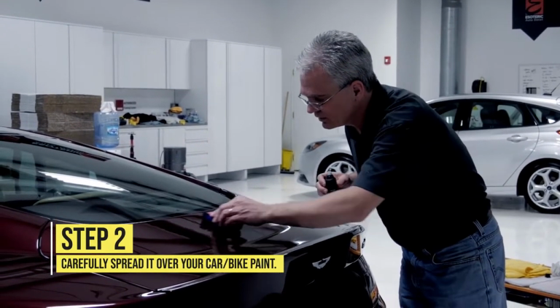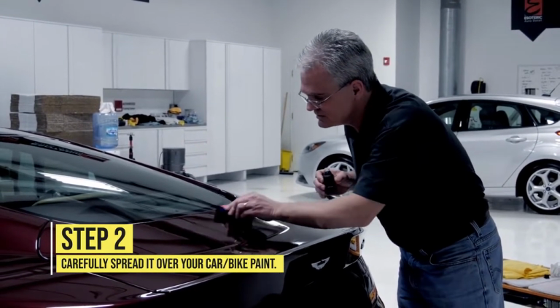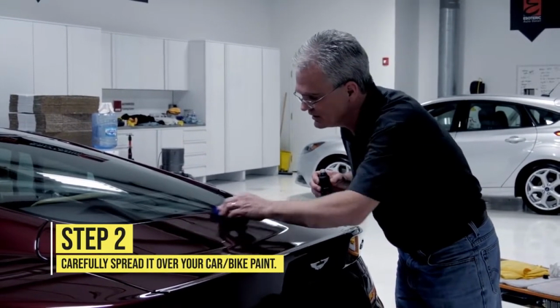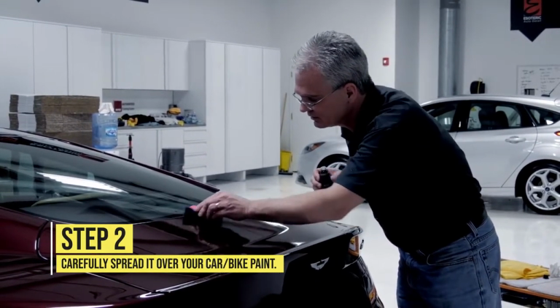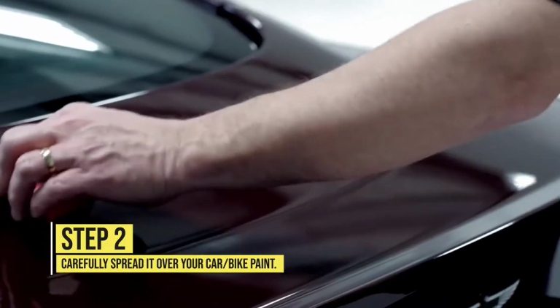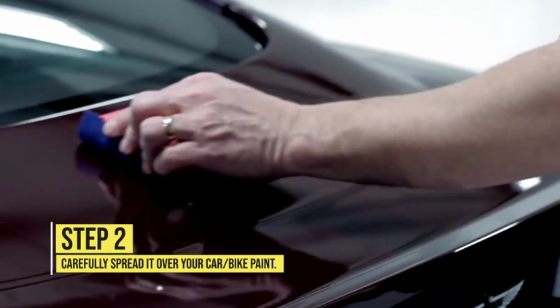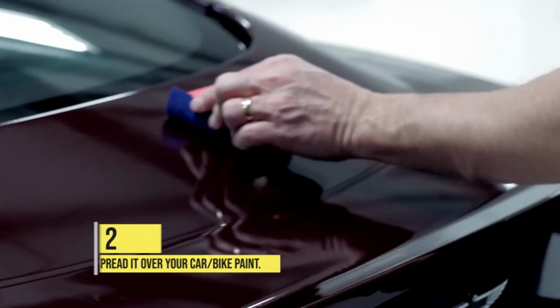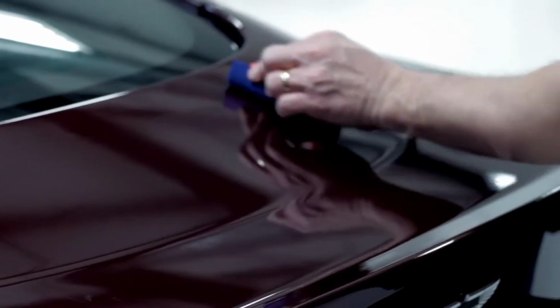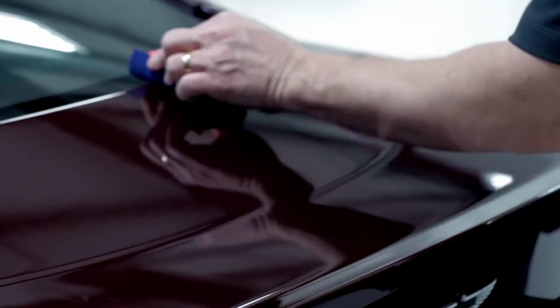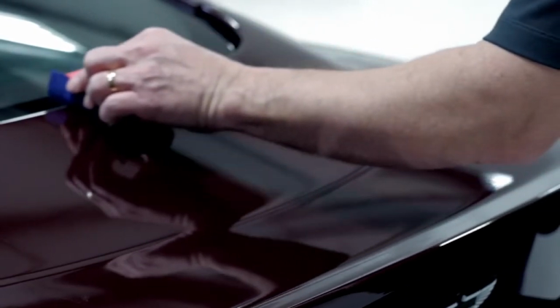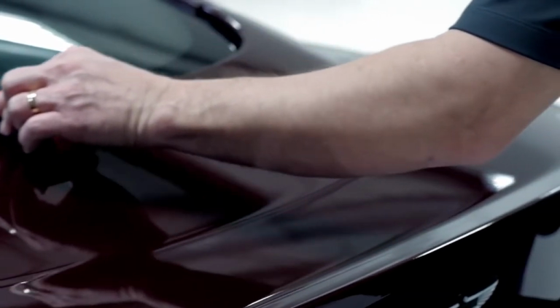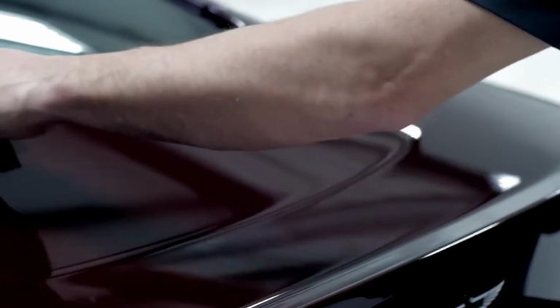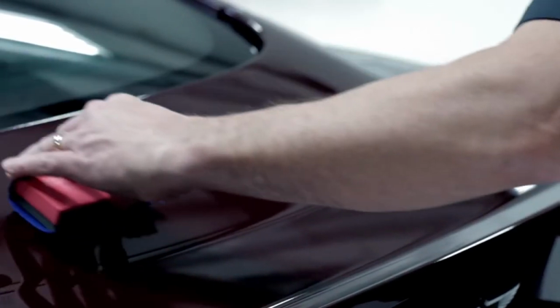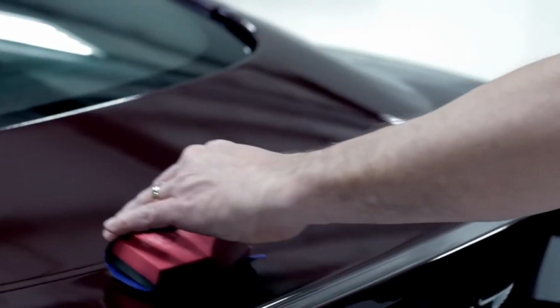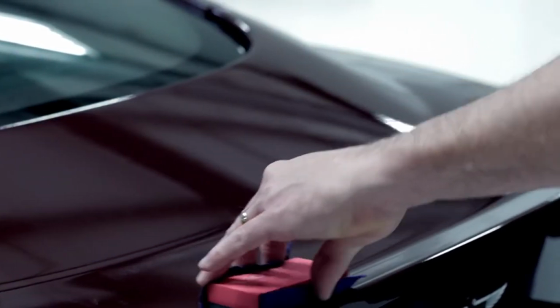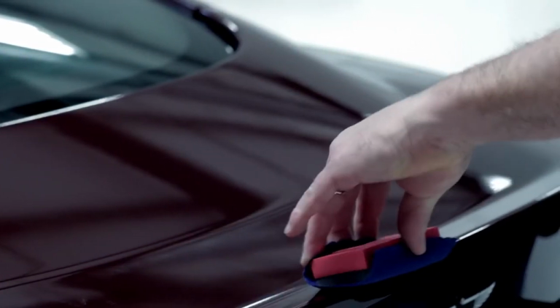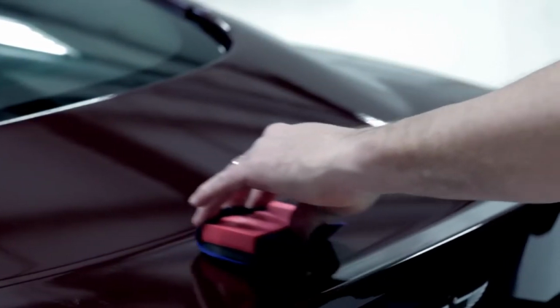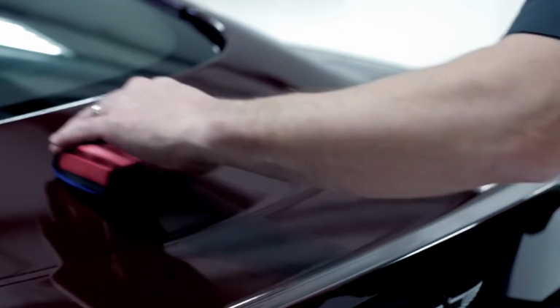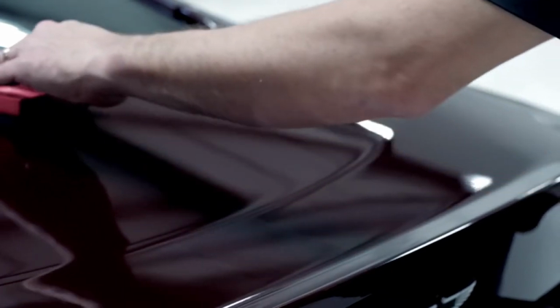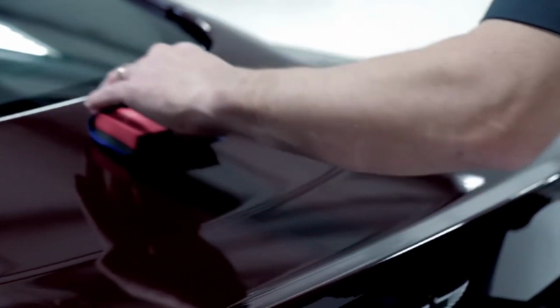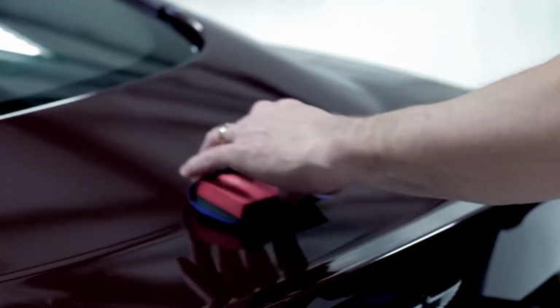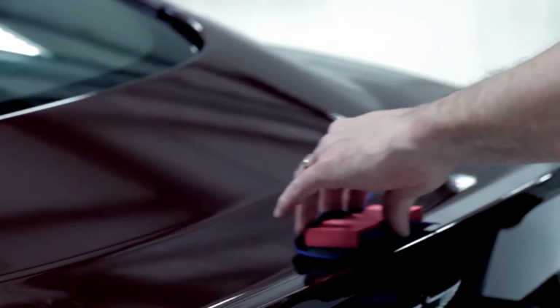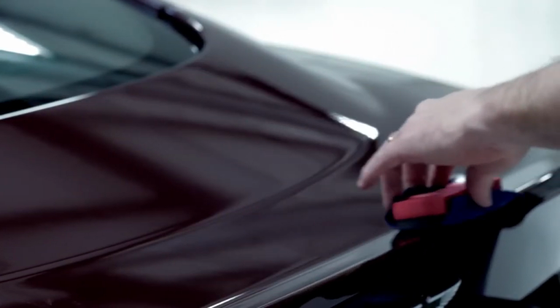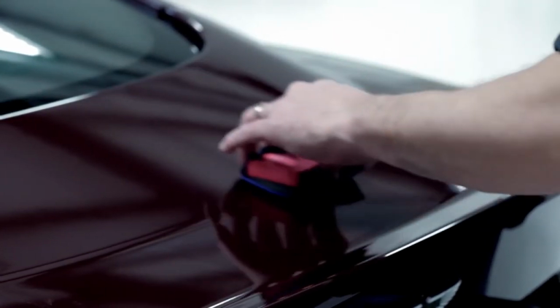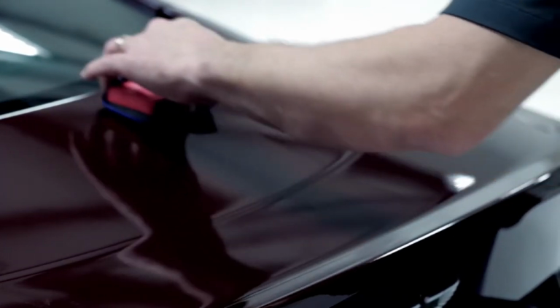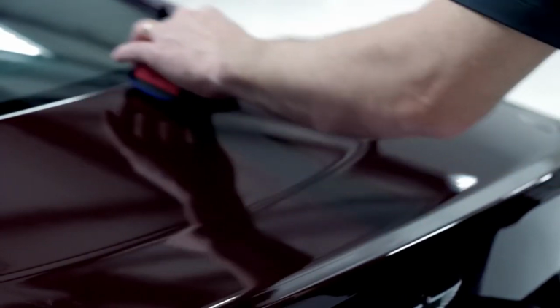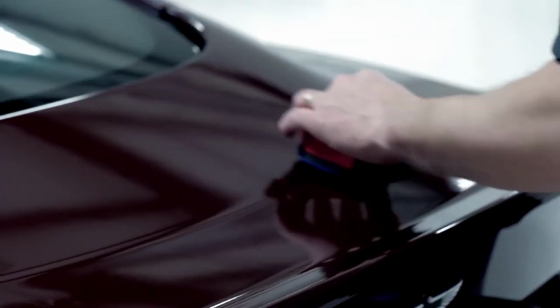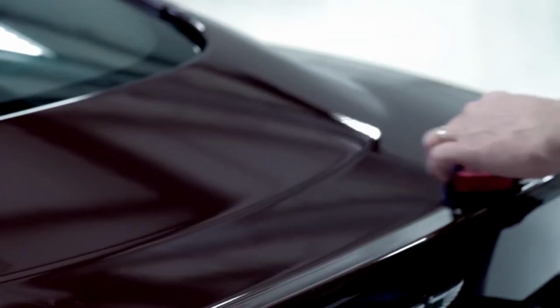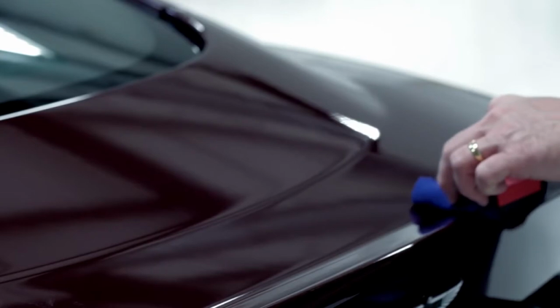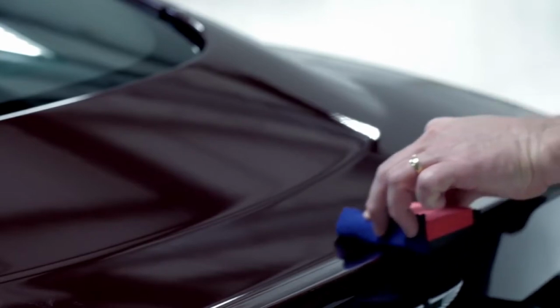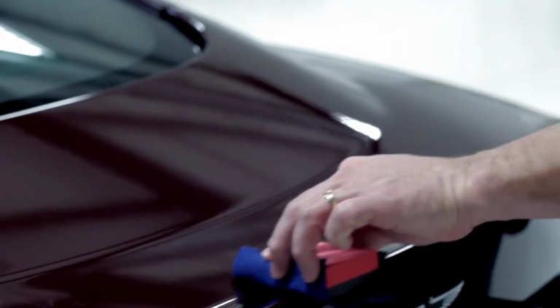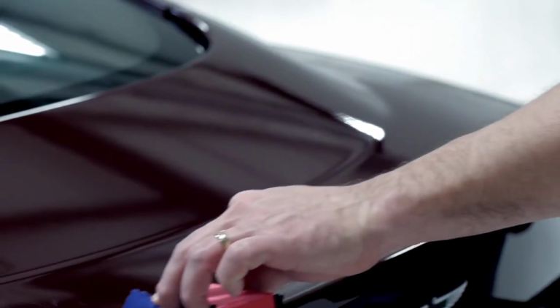It's easy to see the surface when you're applying it. I'll go back and forth in straight motions and then I'll come the opposite direction just to make sure that we've got complete coverage and we're not missing anything.